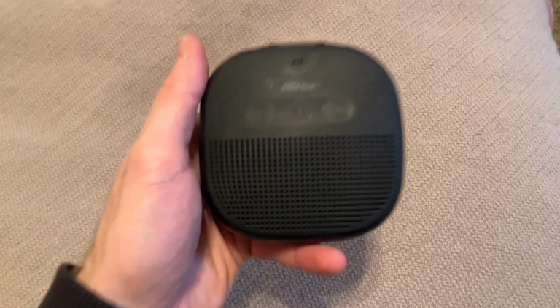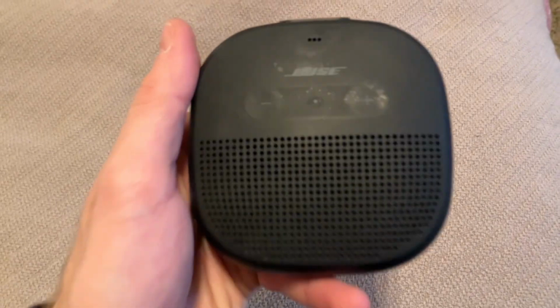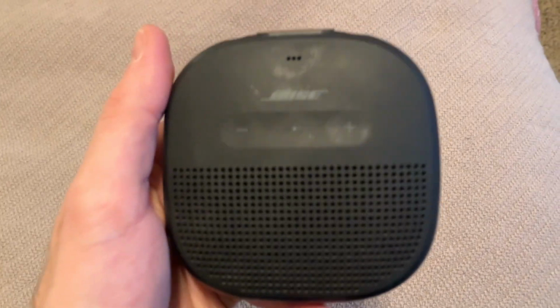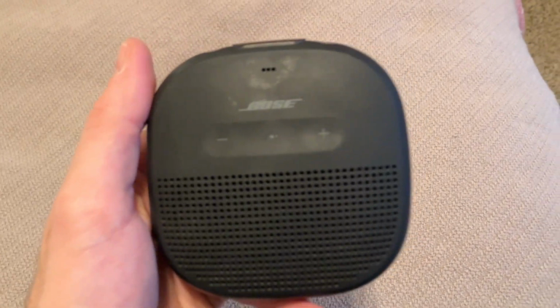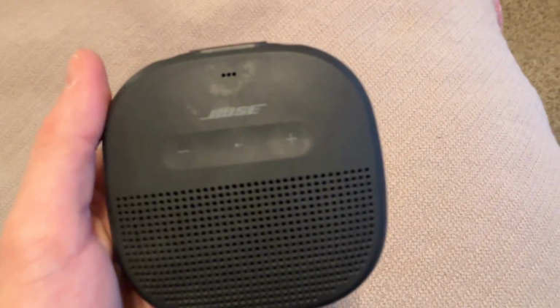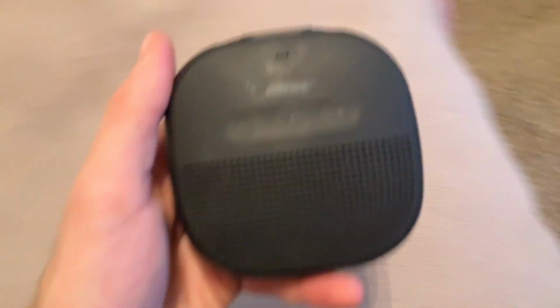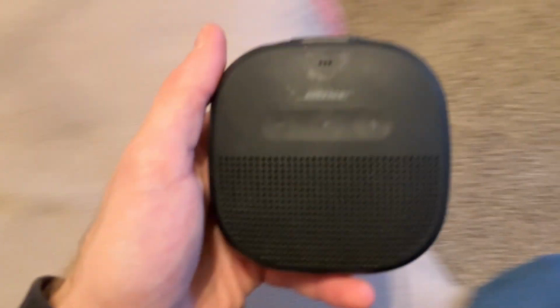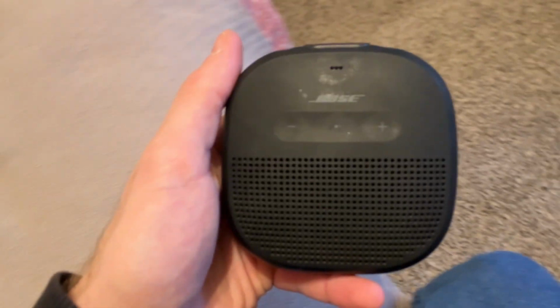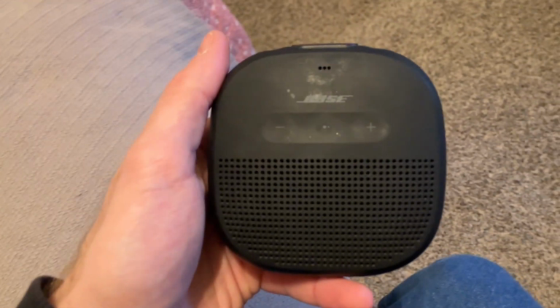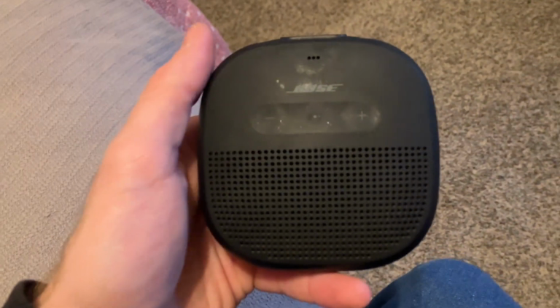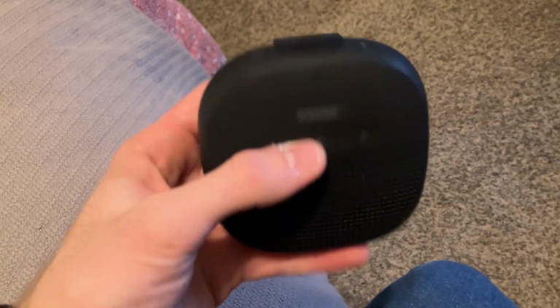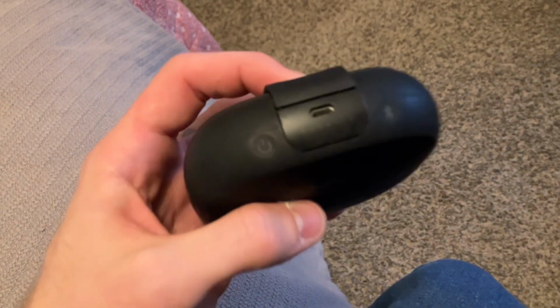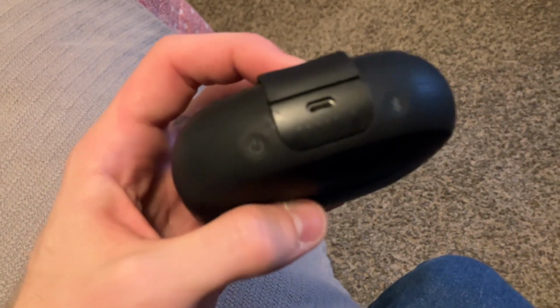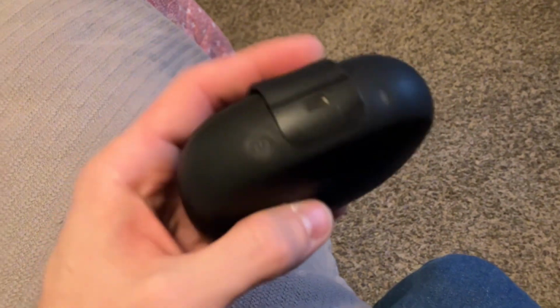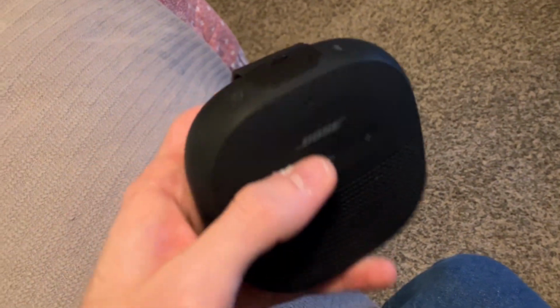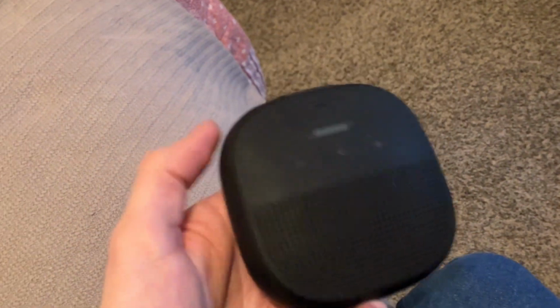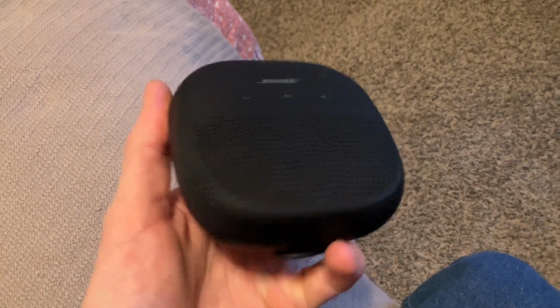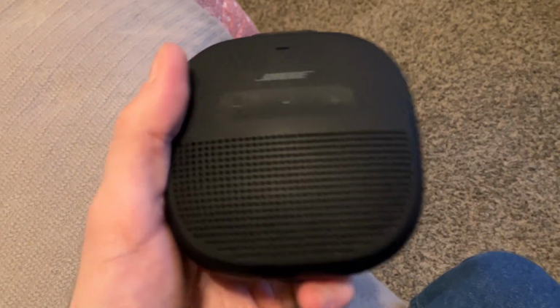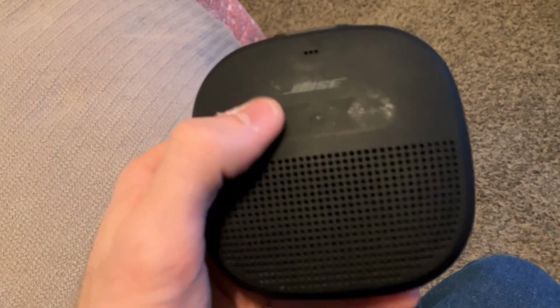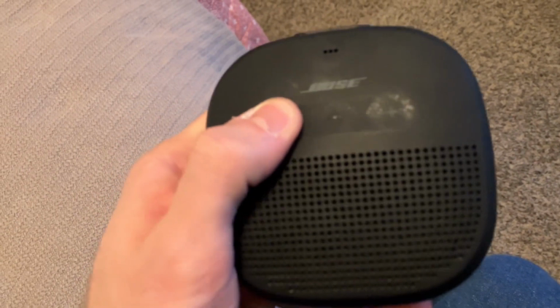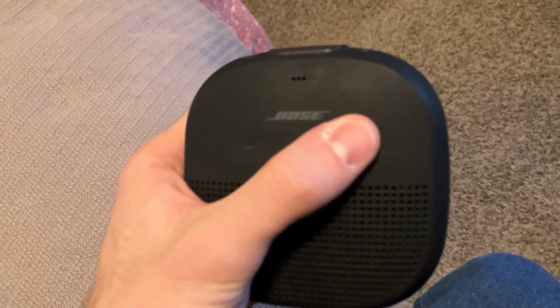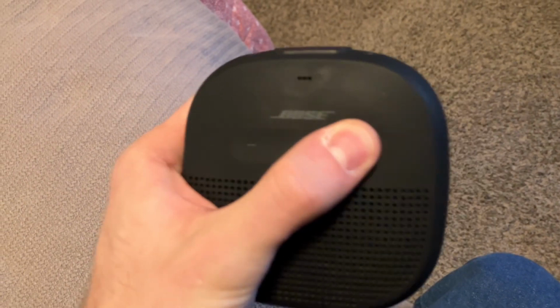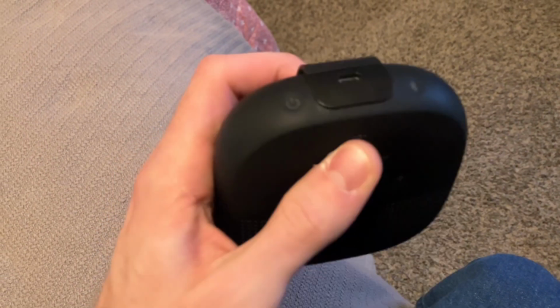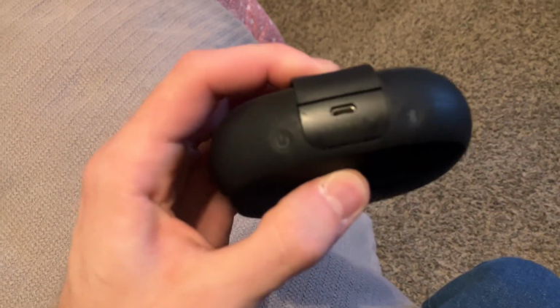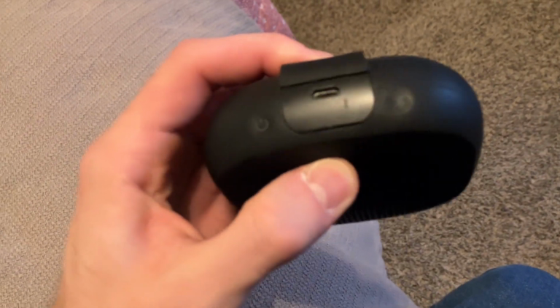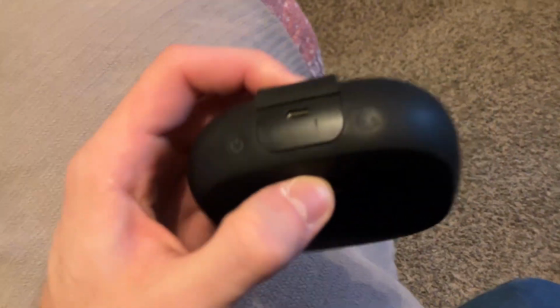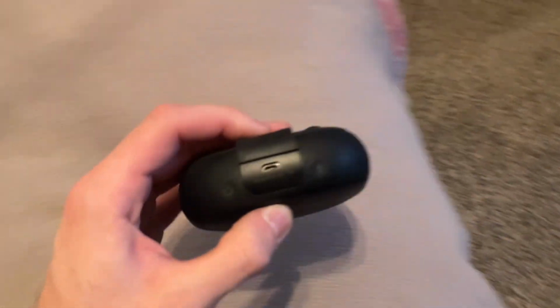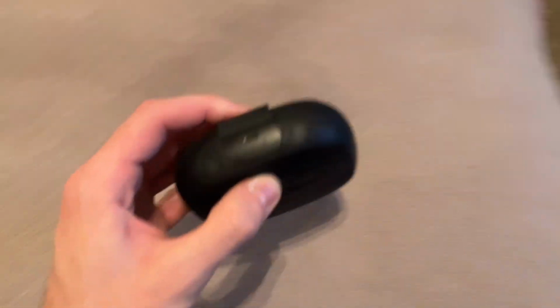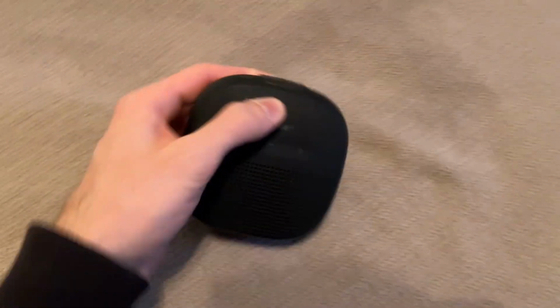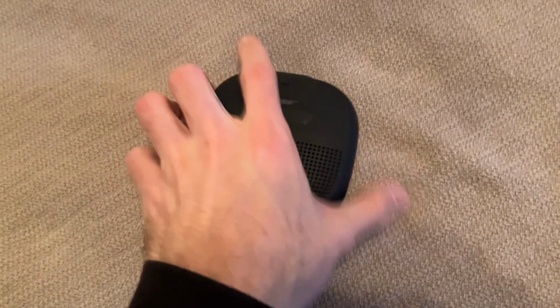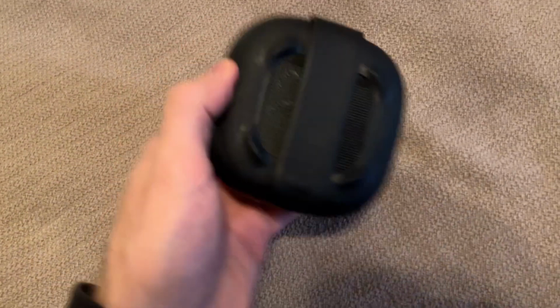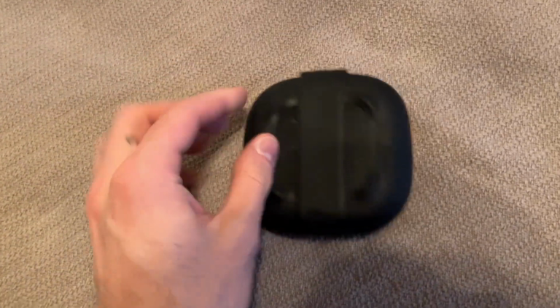The nice thing about this speaker is just how small it is, and as everybody knows, Bose does an amazing job with sound quality. You can imagine this actually sounds quite nice, especially even for the size it has.